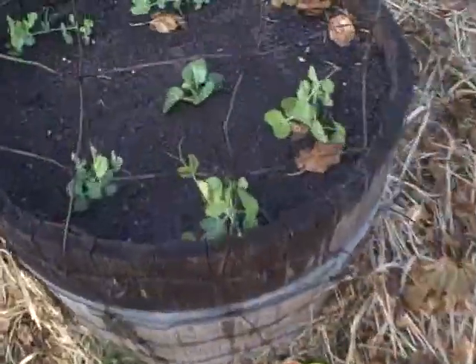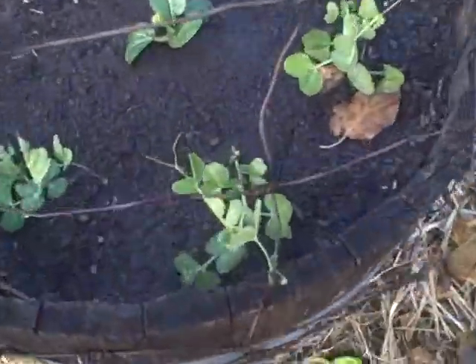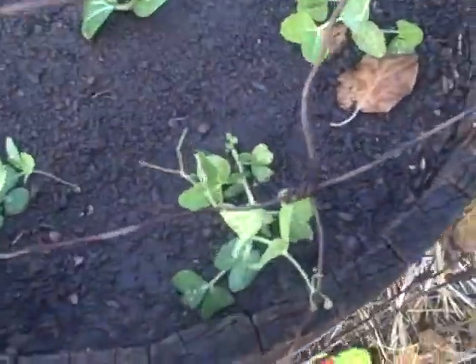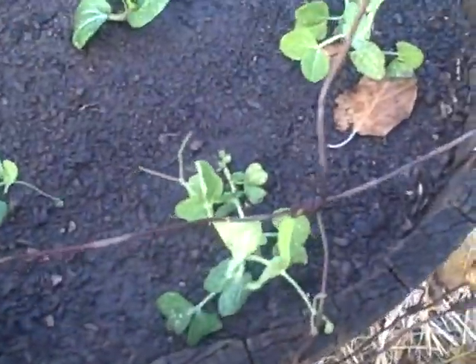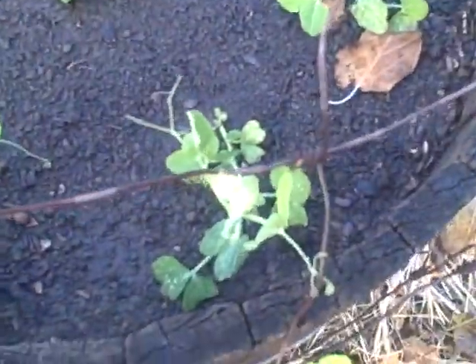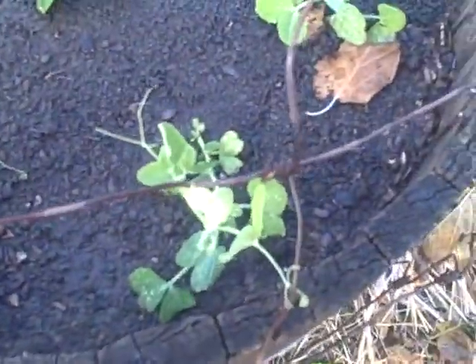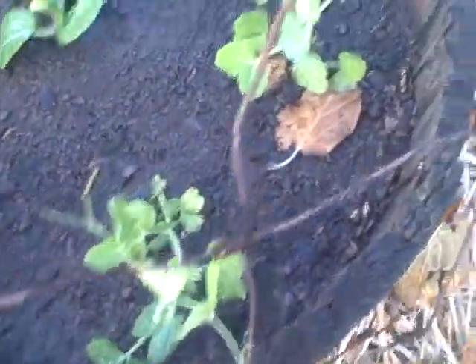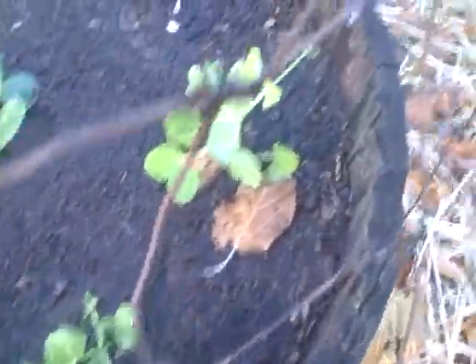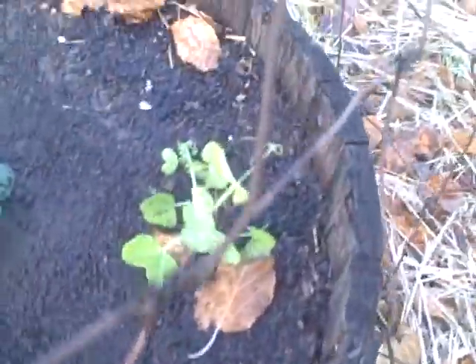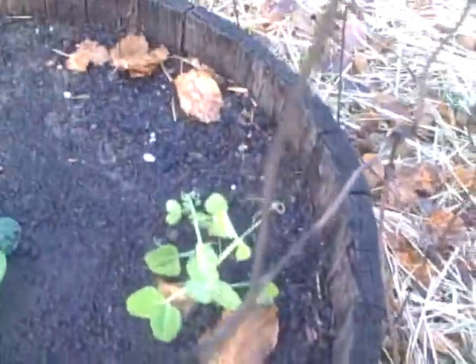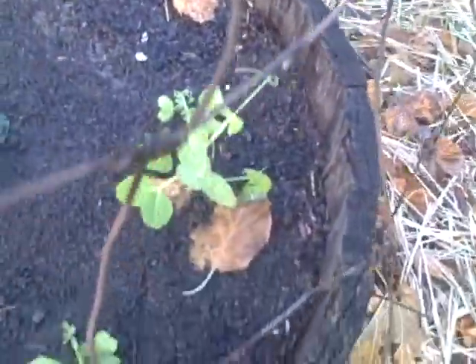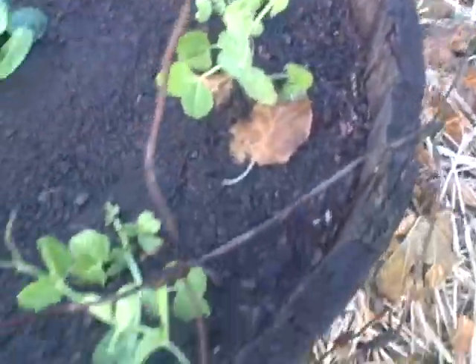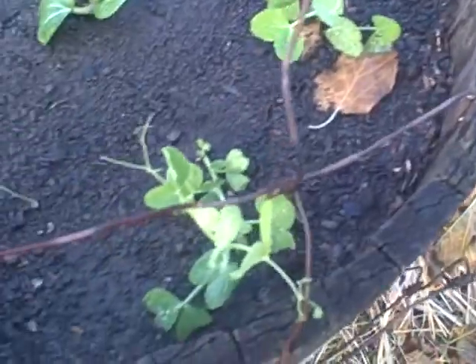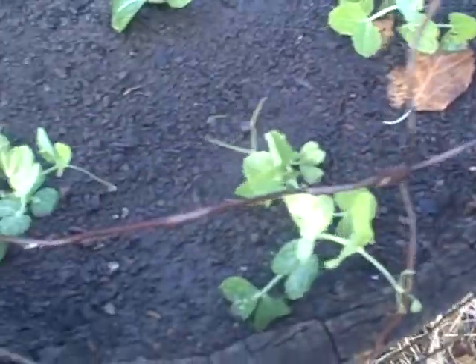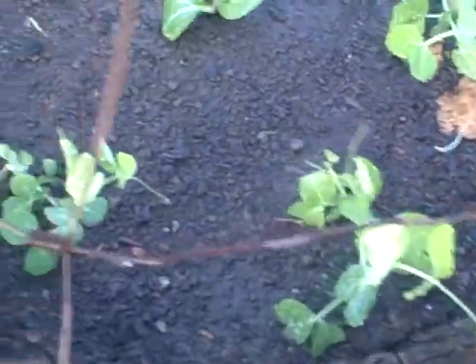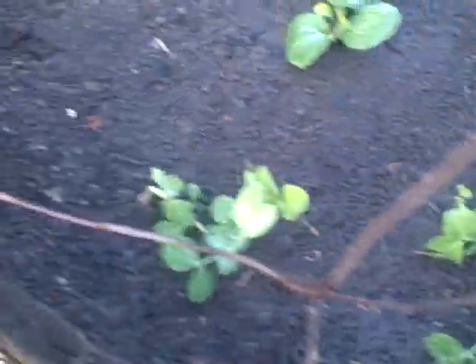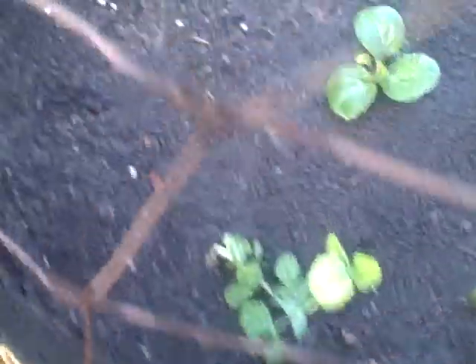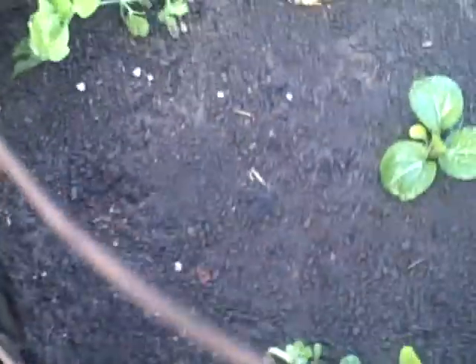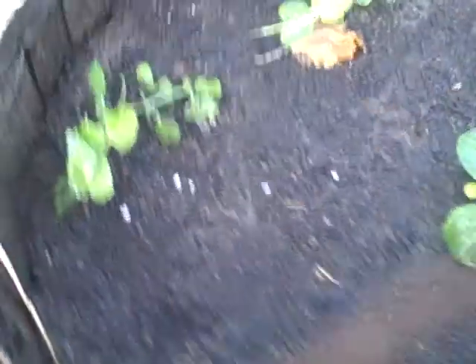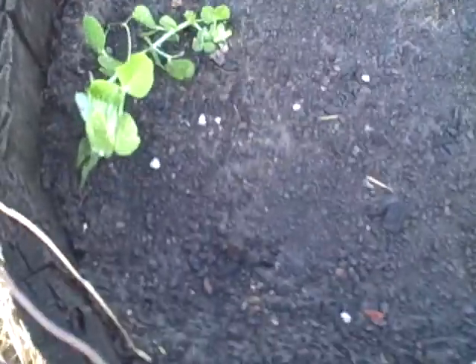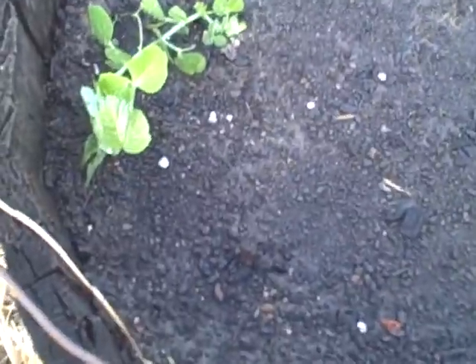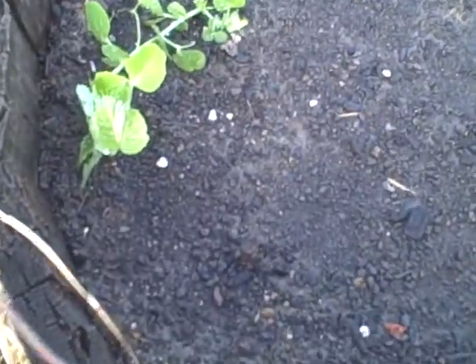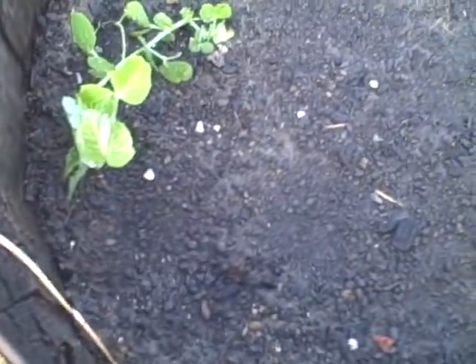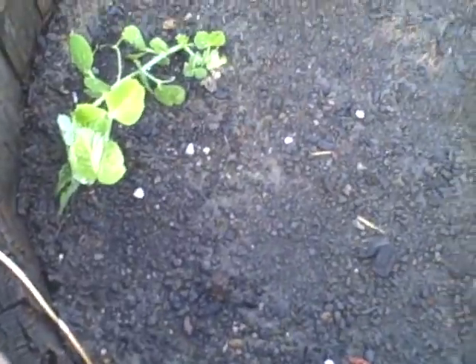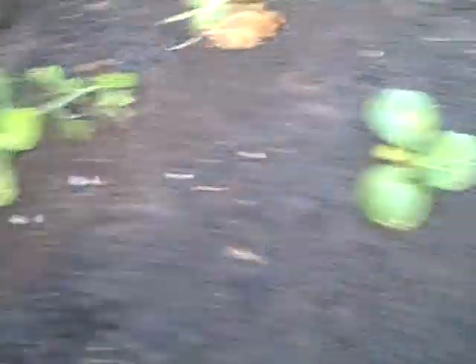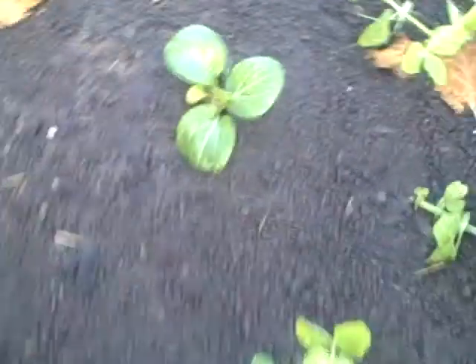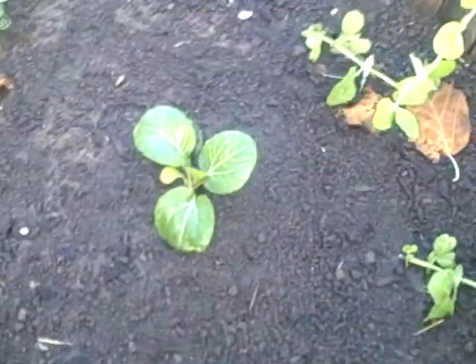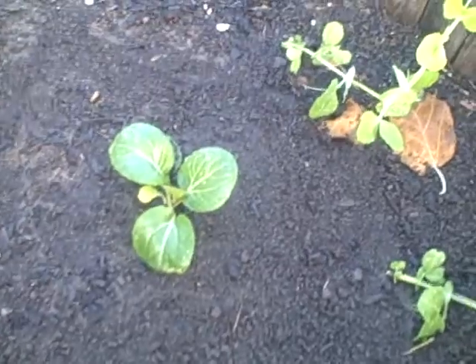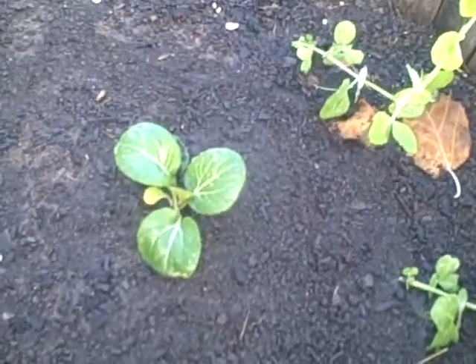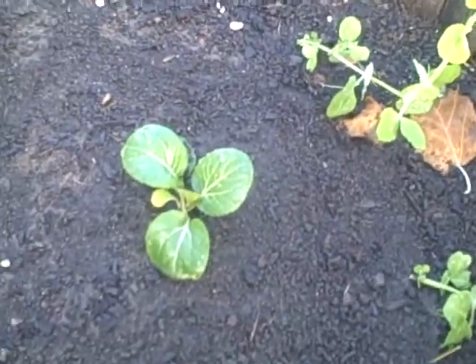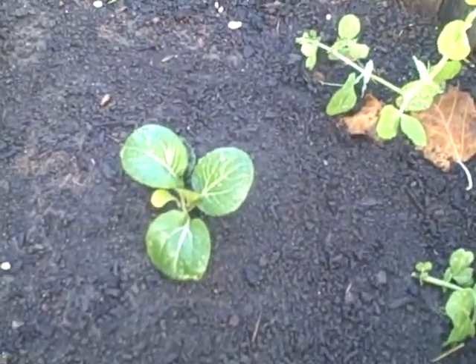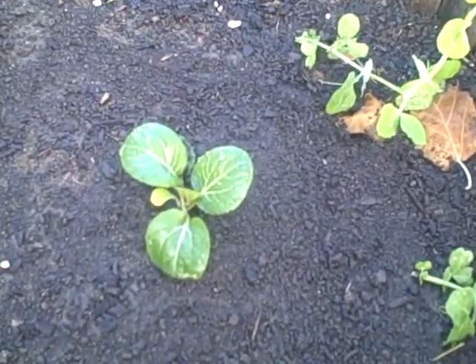Here's my sugar snap peas. They're not doing so well — they're growing really slow and looking kind of yellow. I don't know if they'll make it or not. In the middle I planted another bok choy.